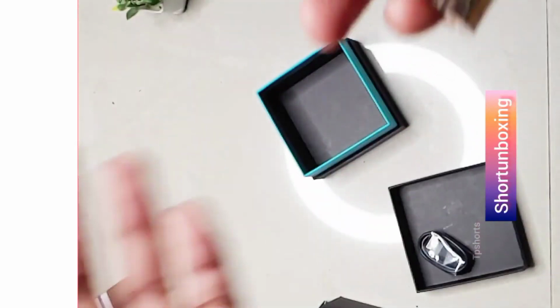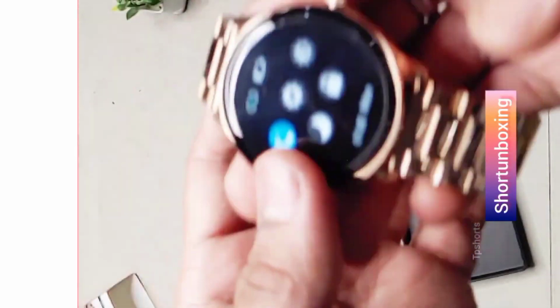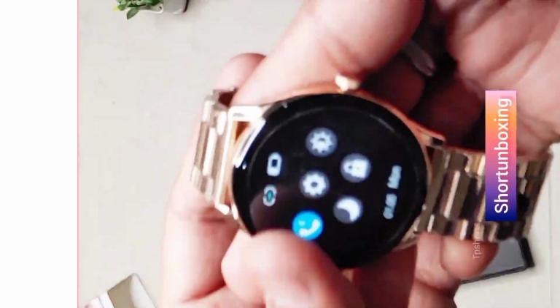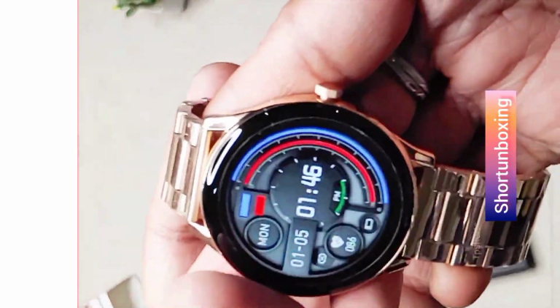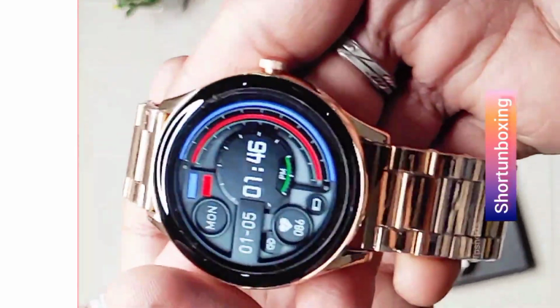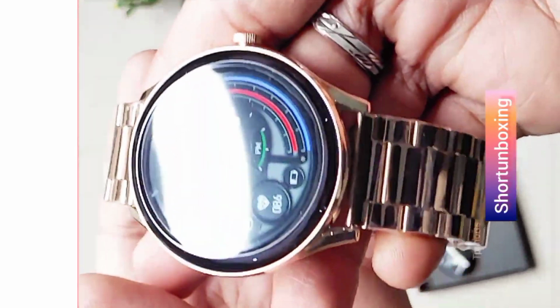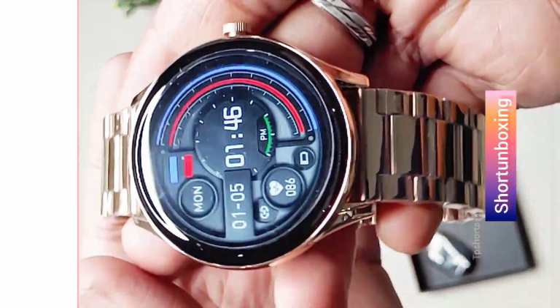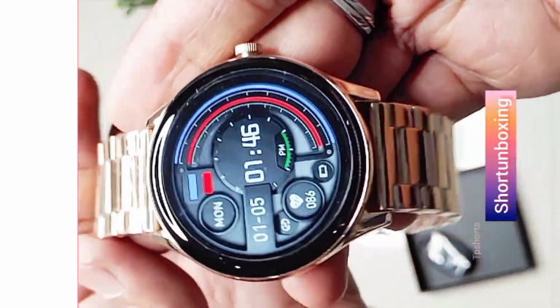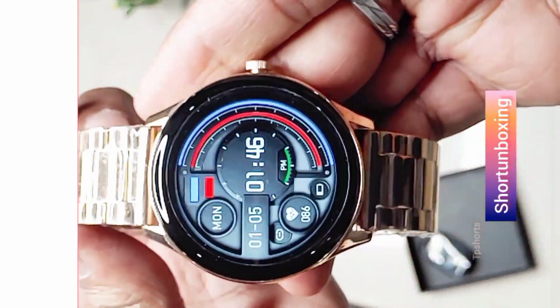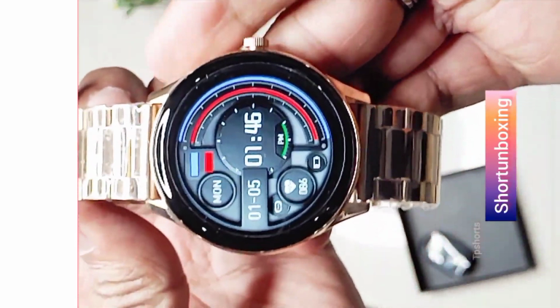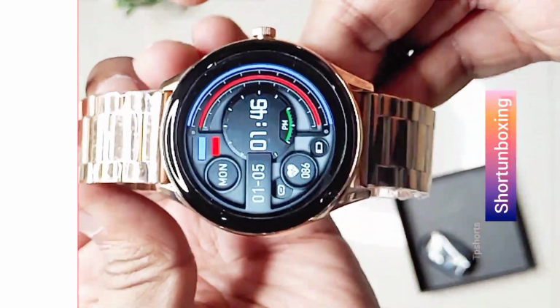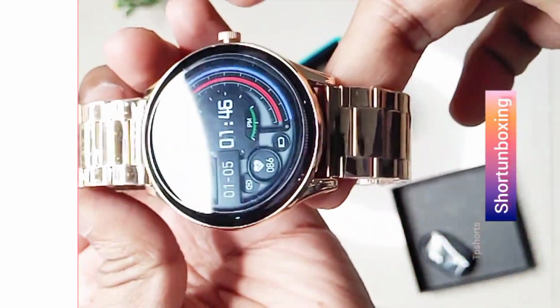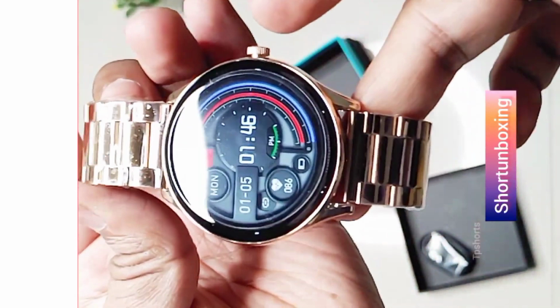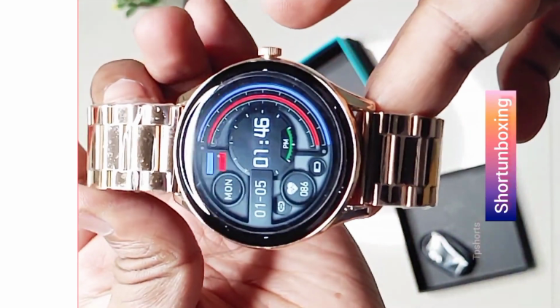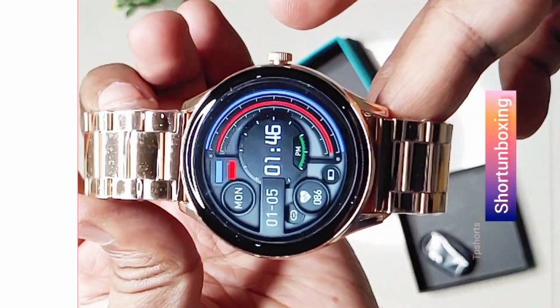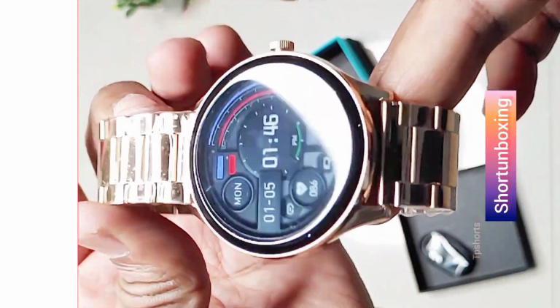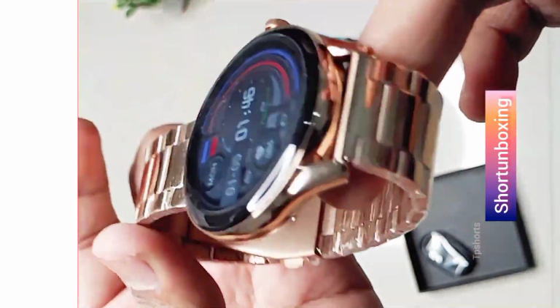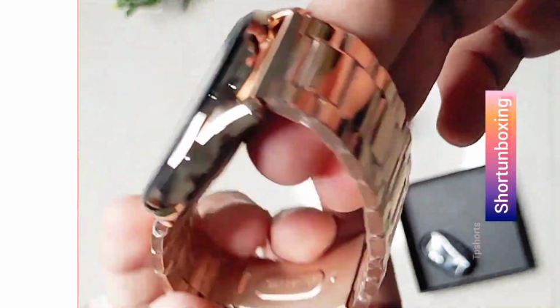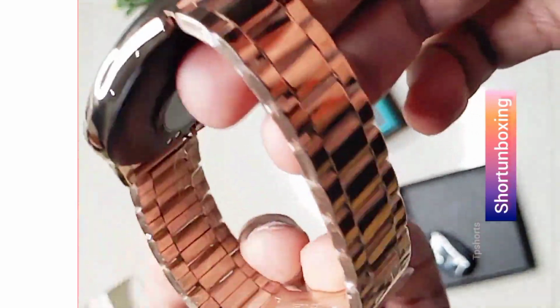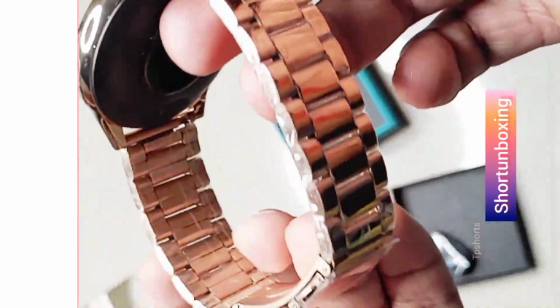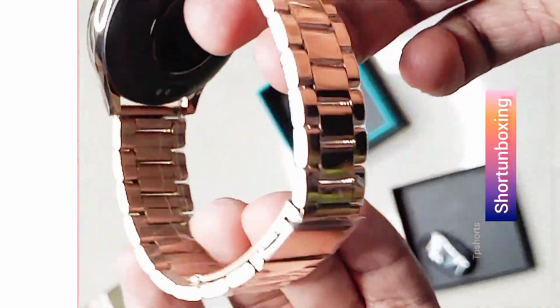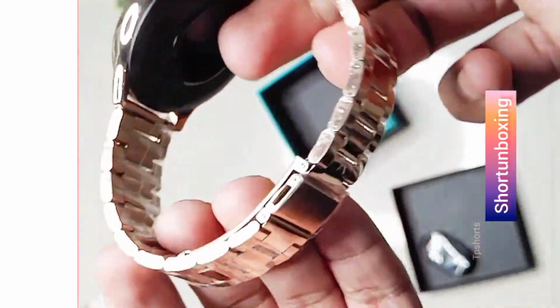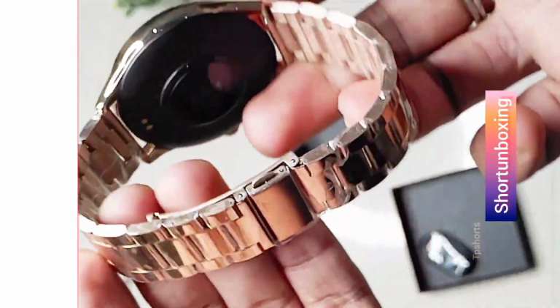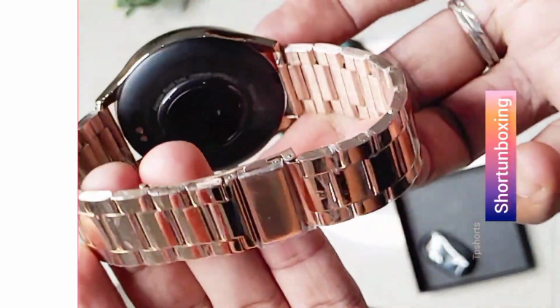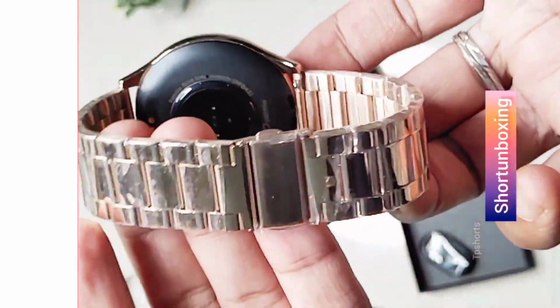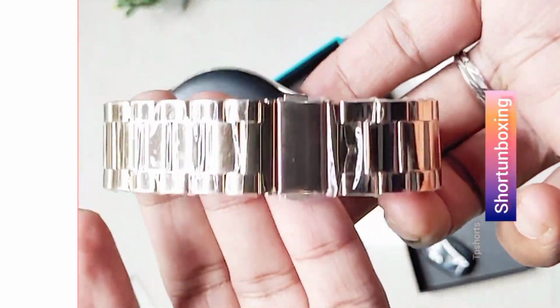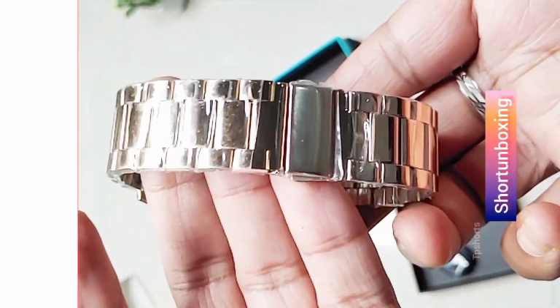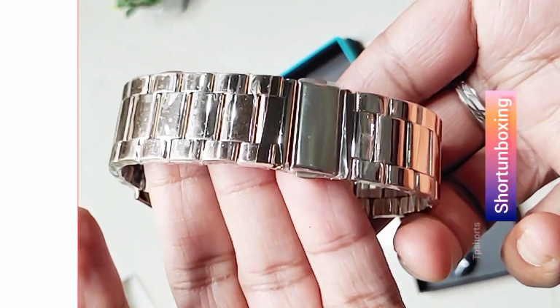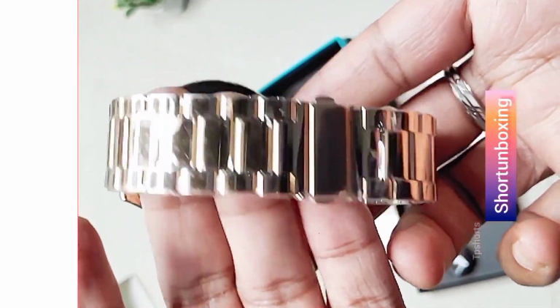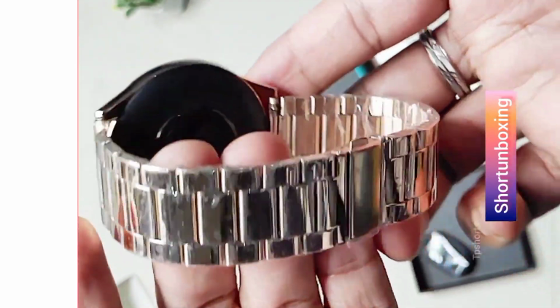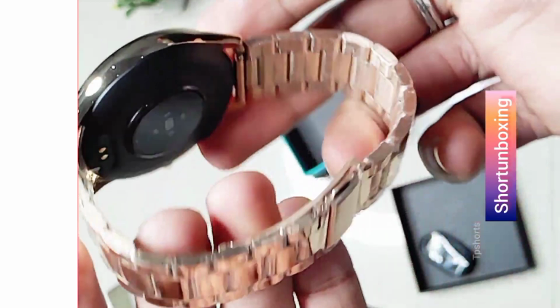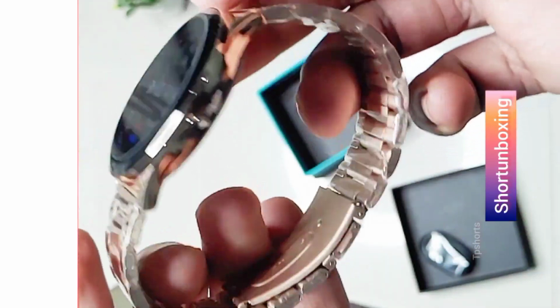The Pebble Cosmos Board Pro also has a companion app that you can use to track your fitness activity, set goals, and more. The app is very easy to use and it's packed with features.